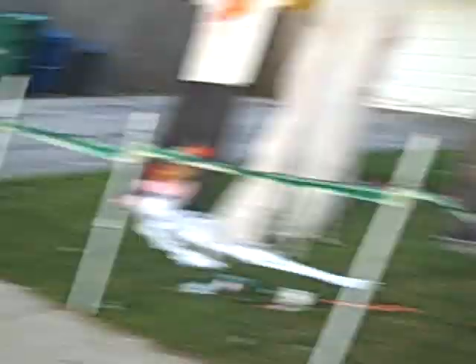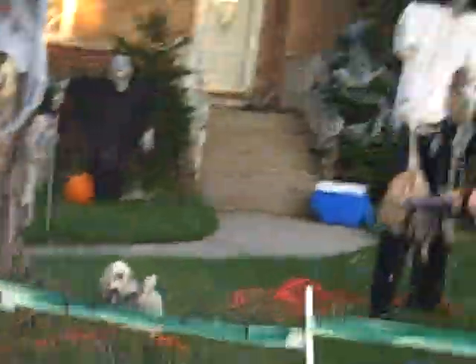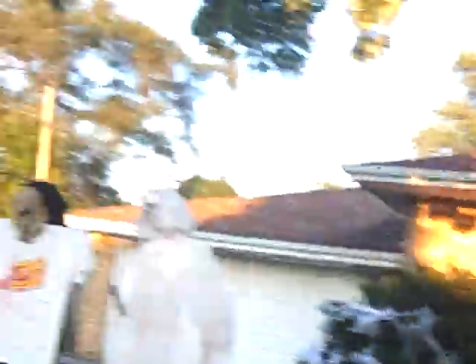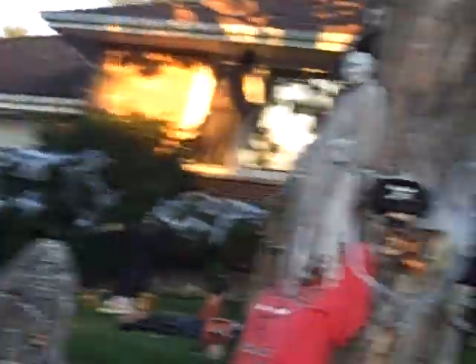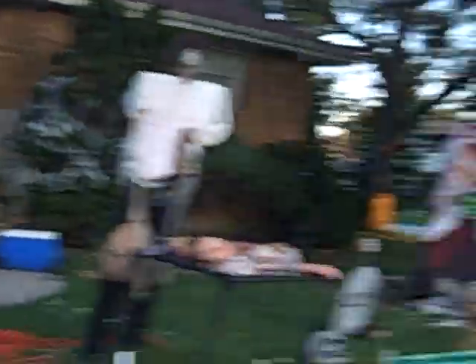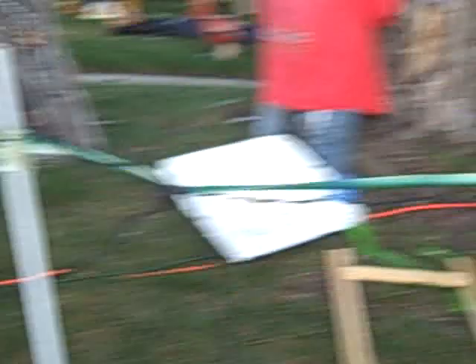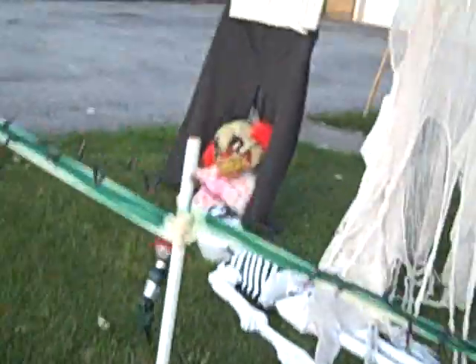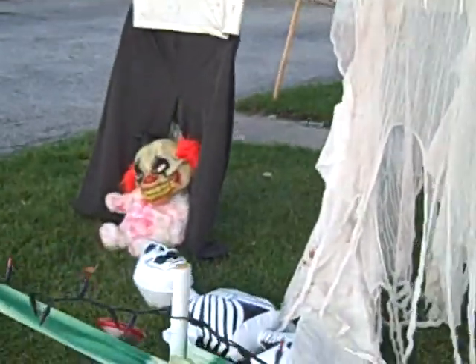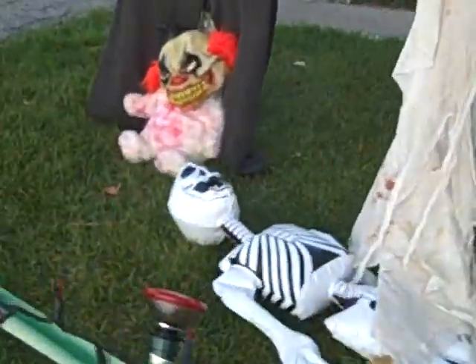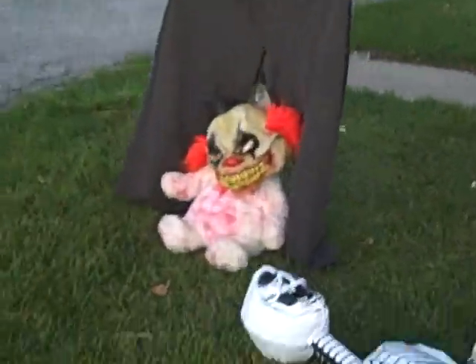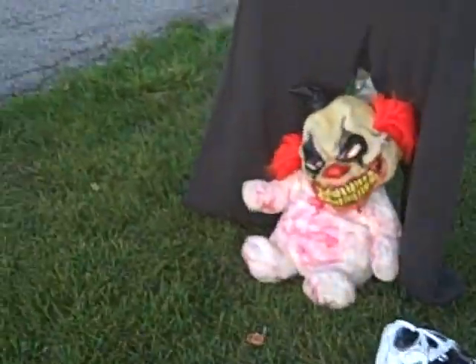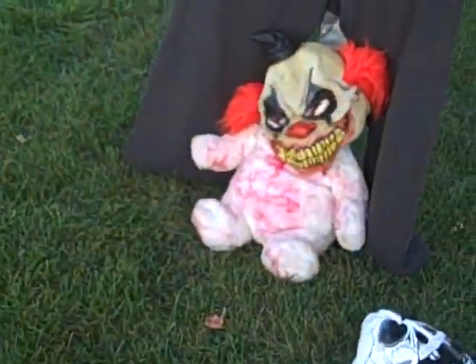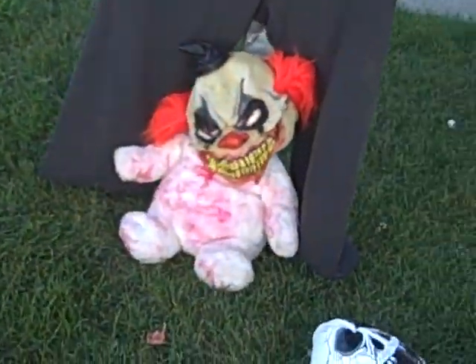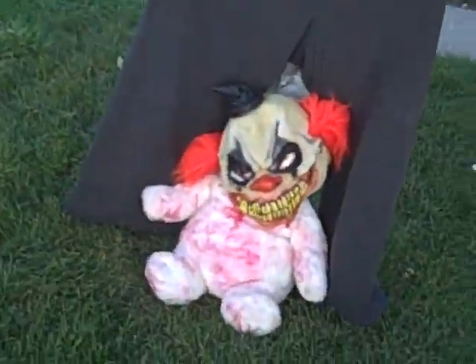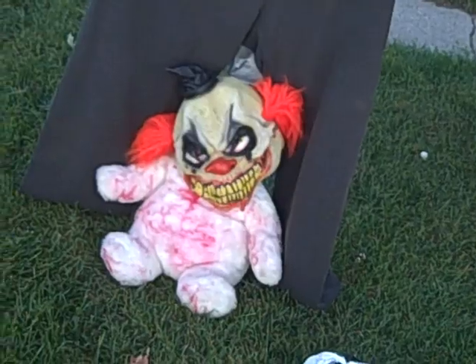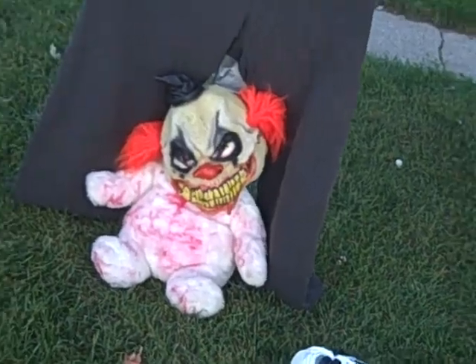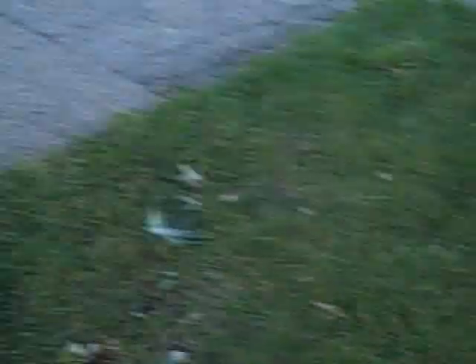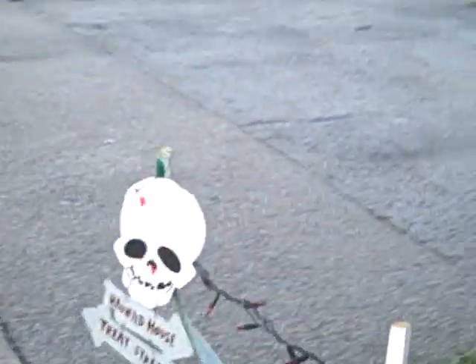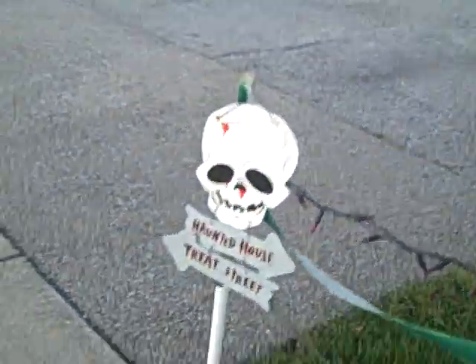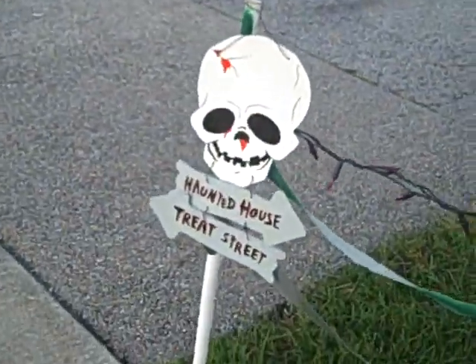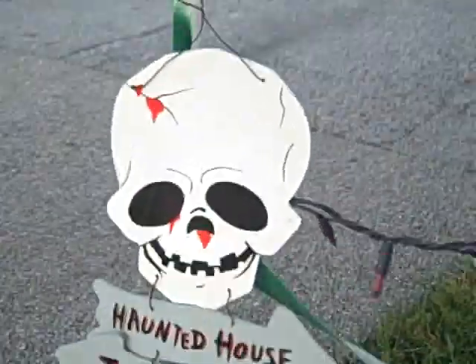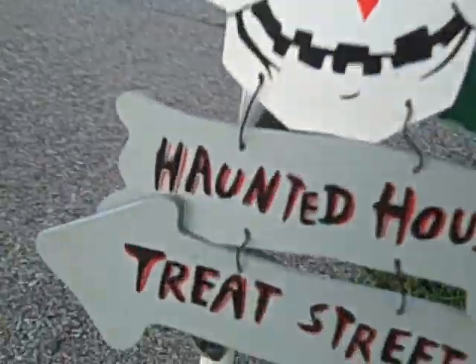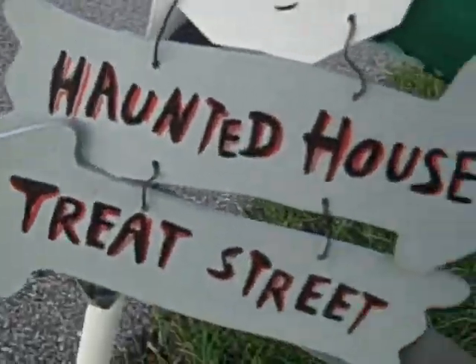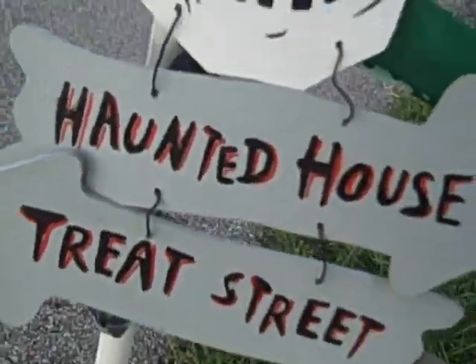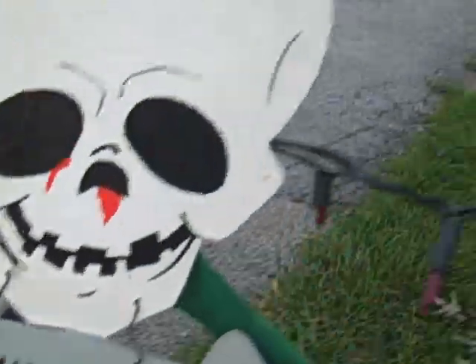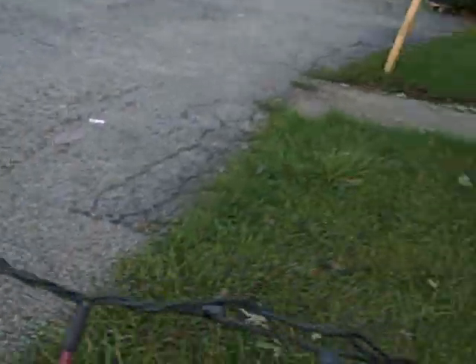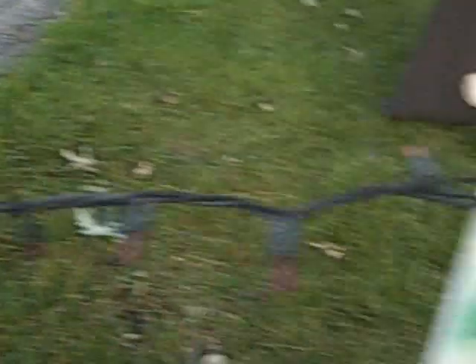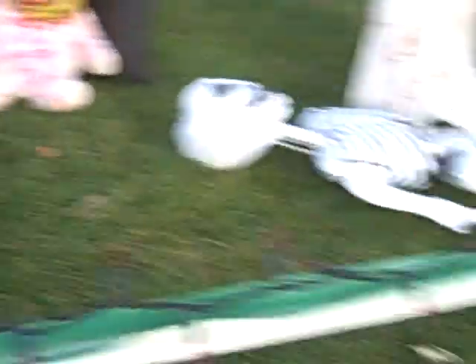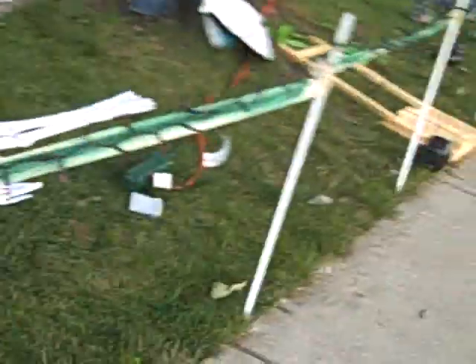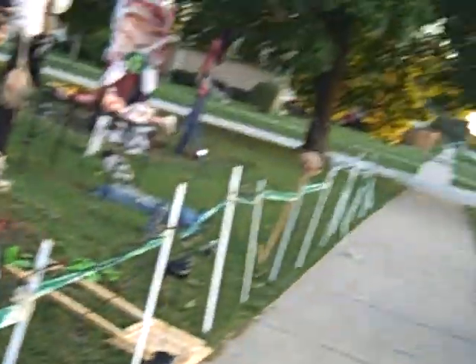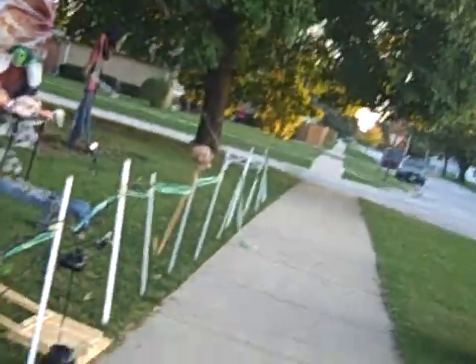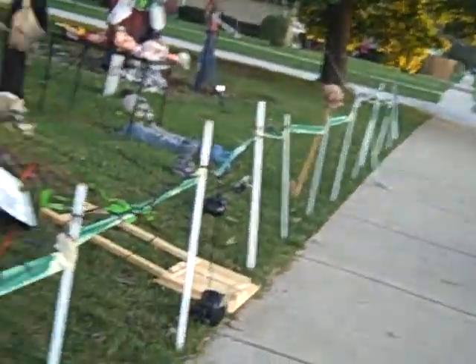This is the fencing — that's the house. This is a bear and I just put a clown mask on it. It's my fencing. It says haunted house, street. They have lights all the way down there.